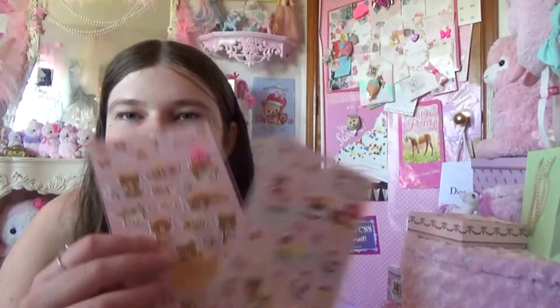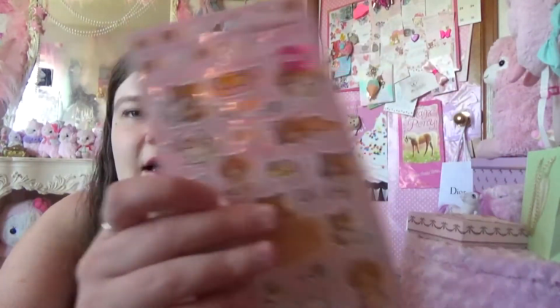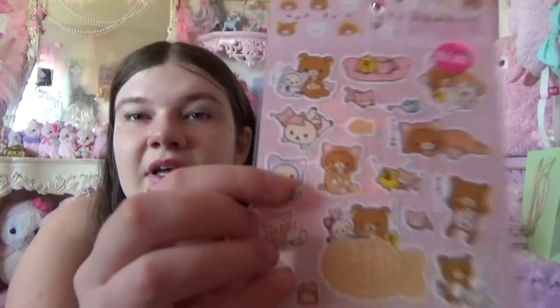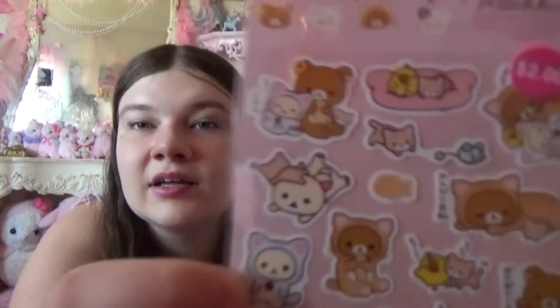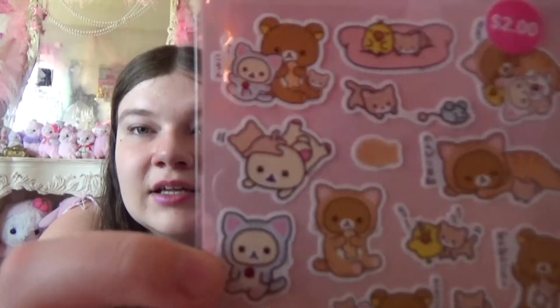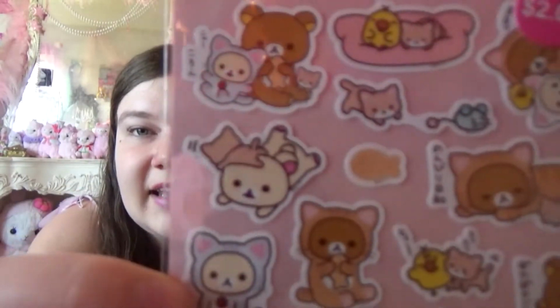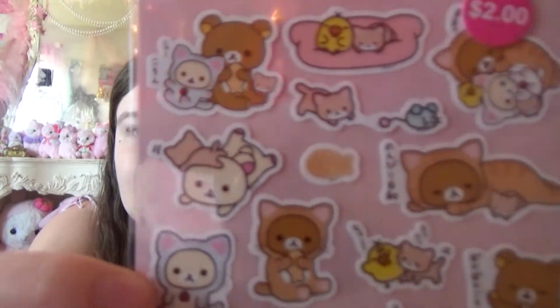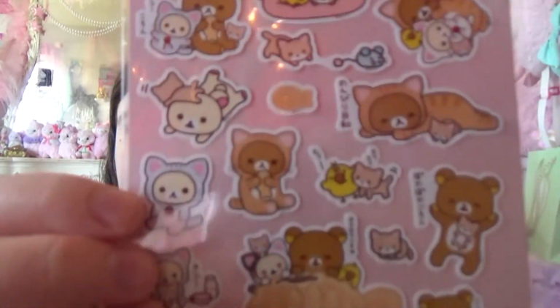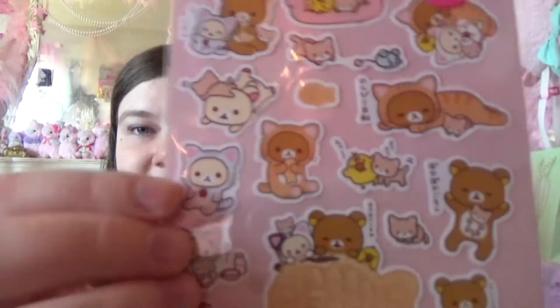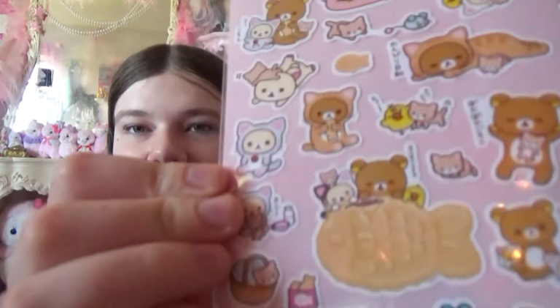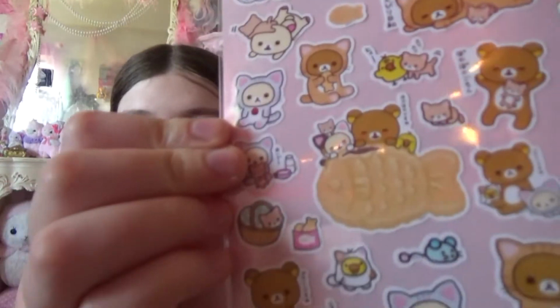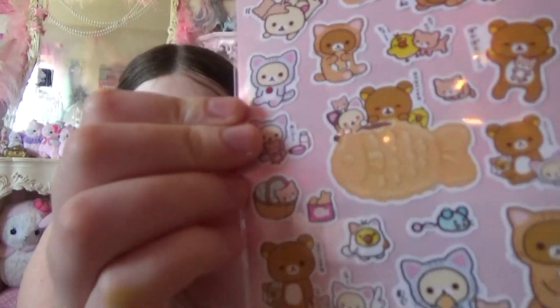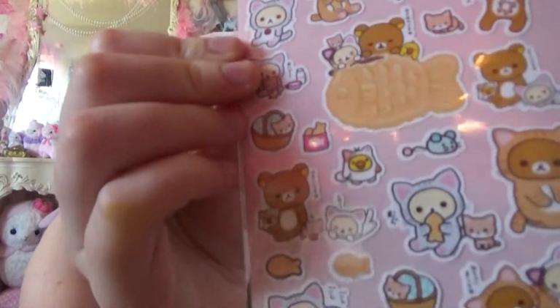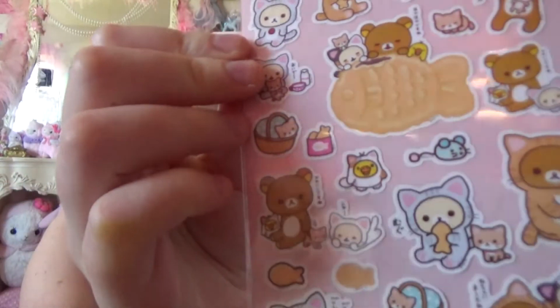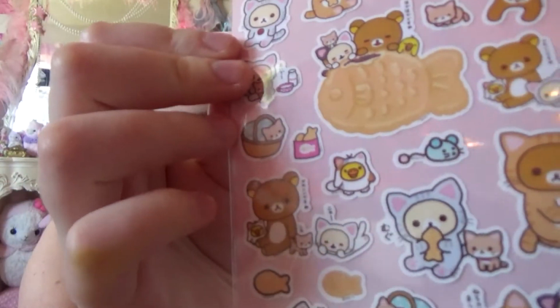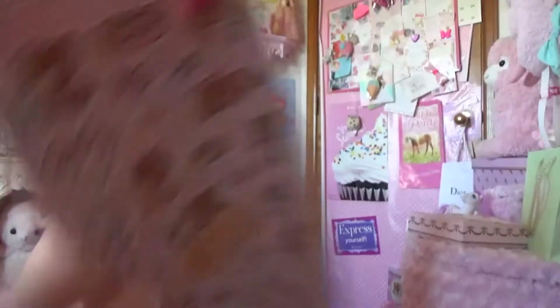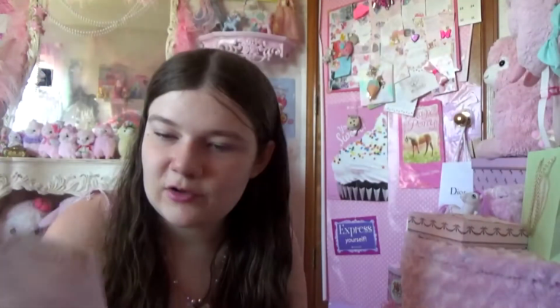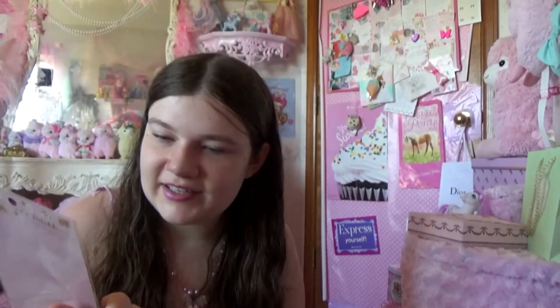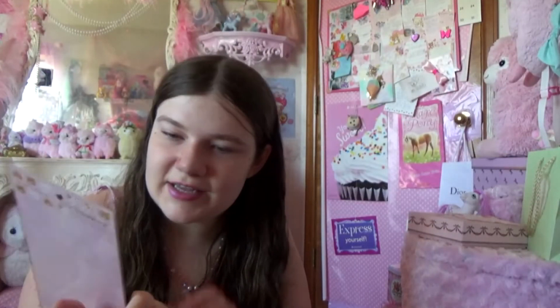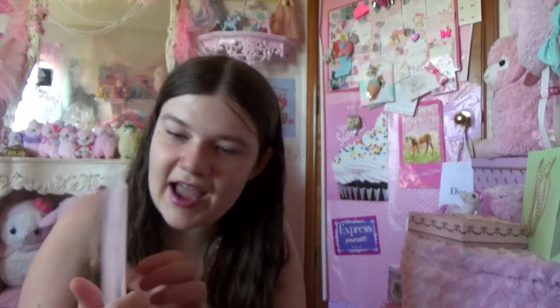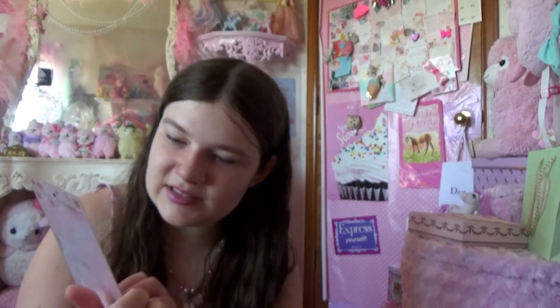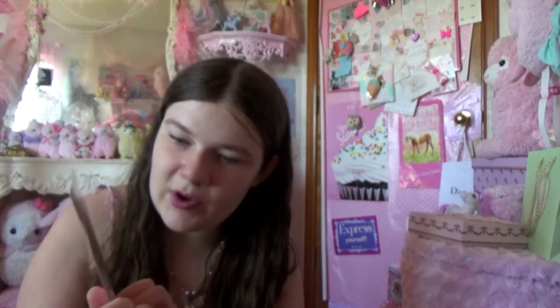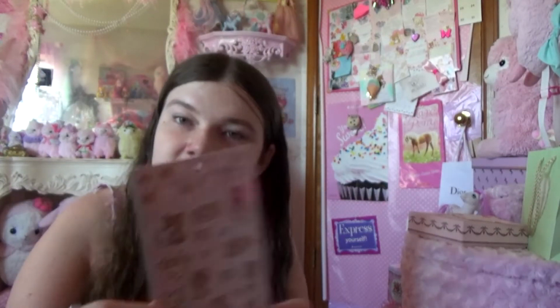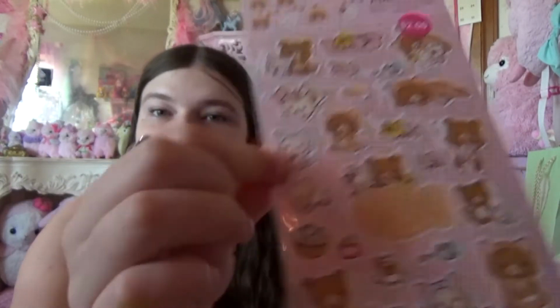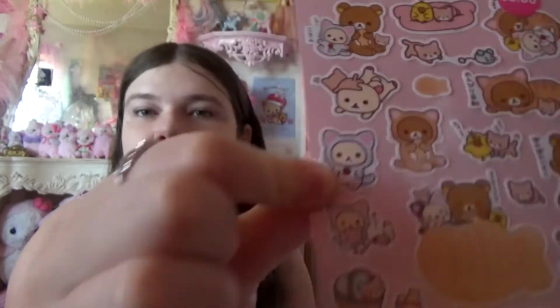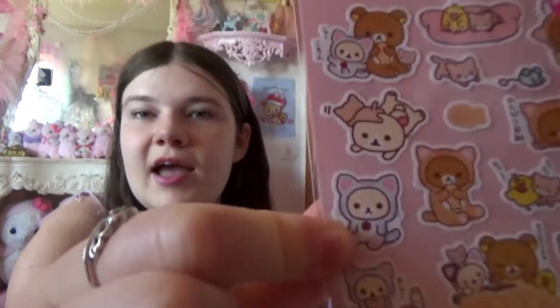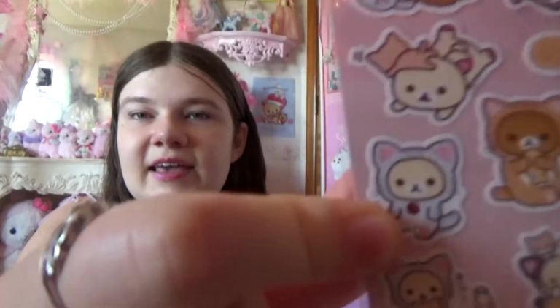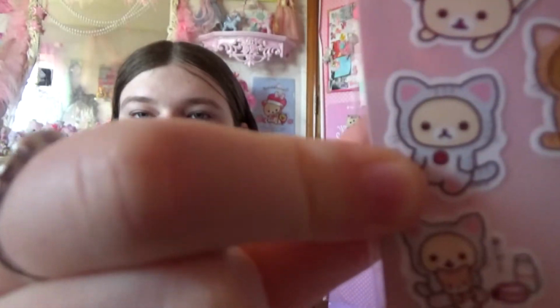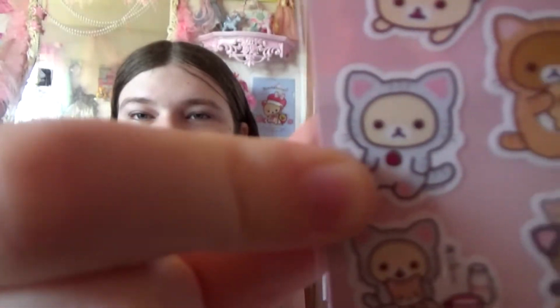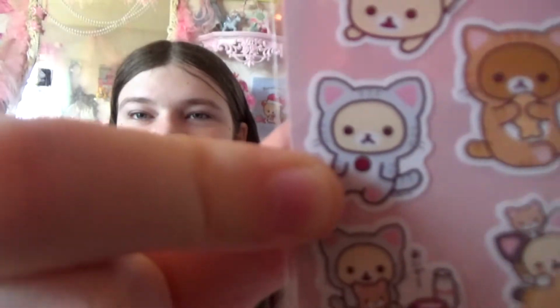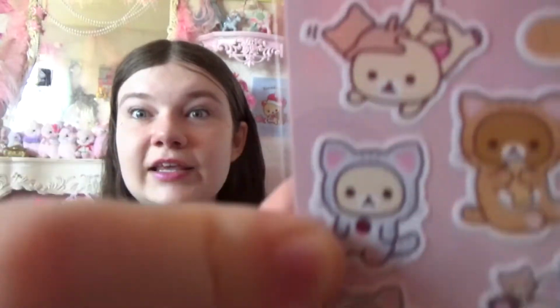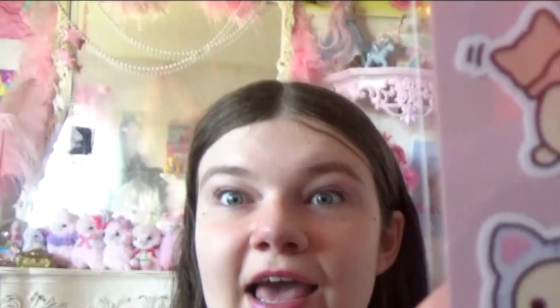Got some kittens, and one of my favorite series is the Rilakkuma kittens. Look at this — oh my god, this is so cute.